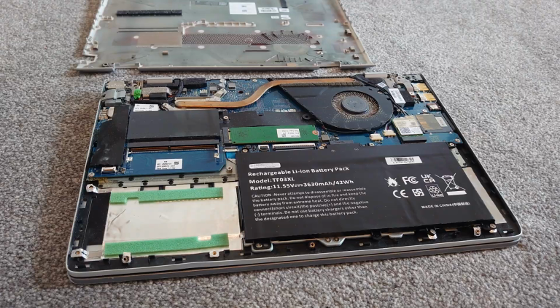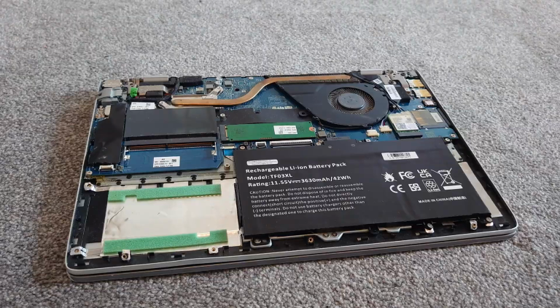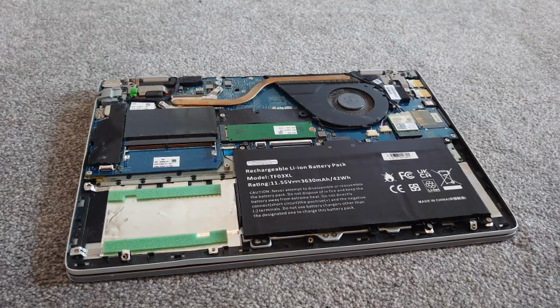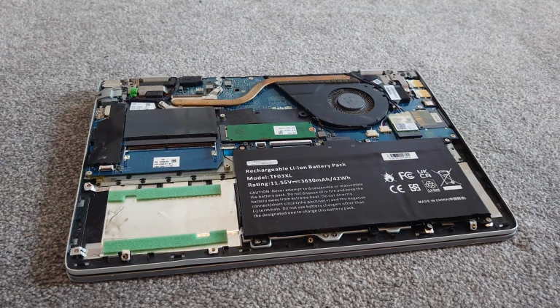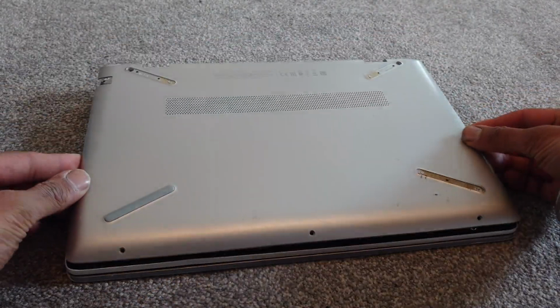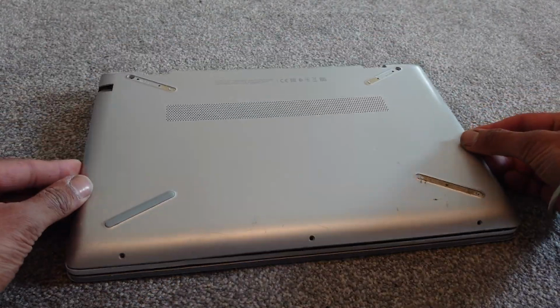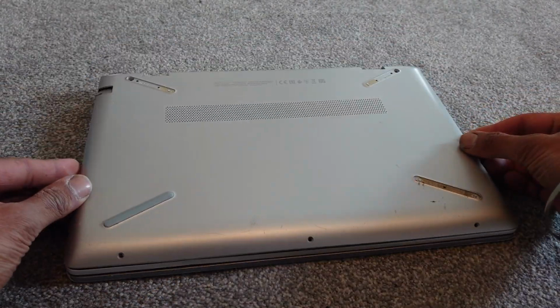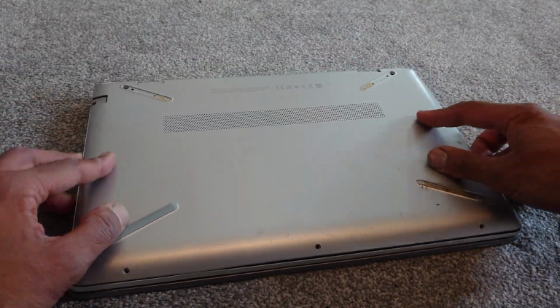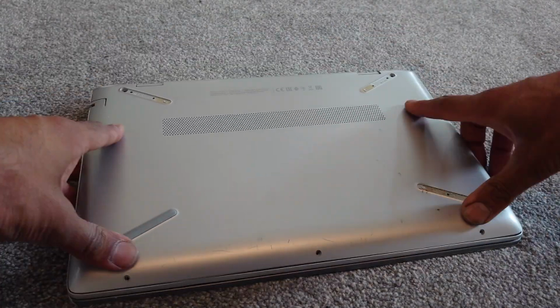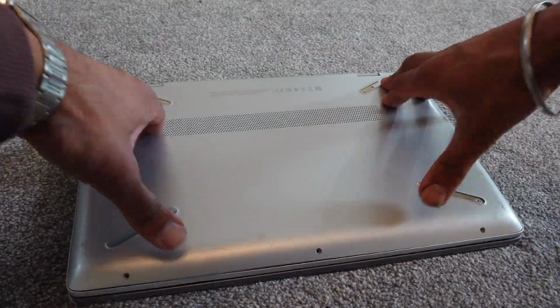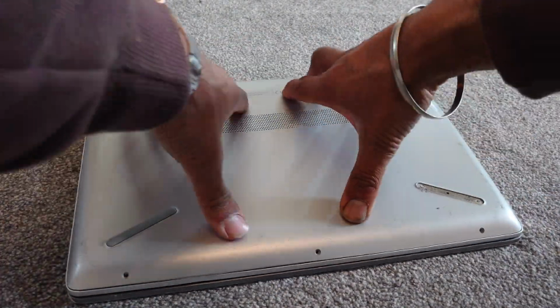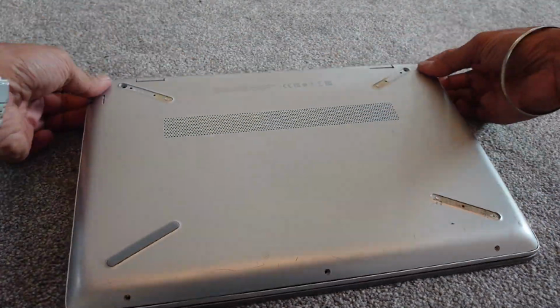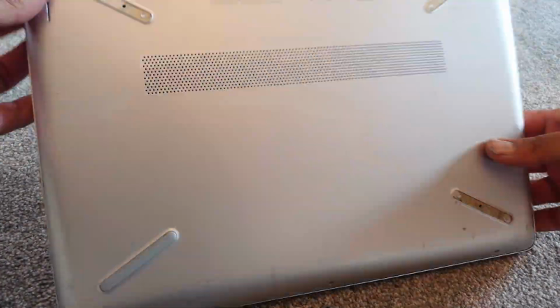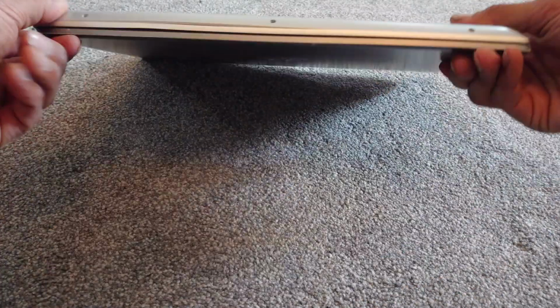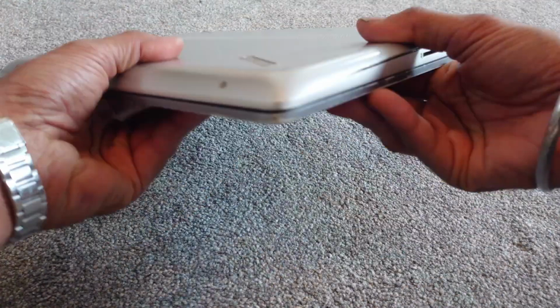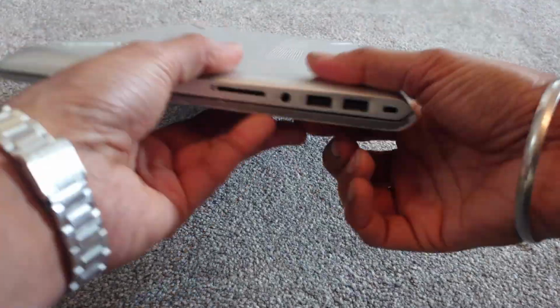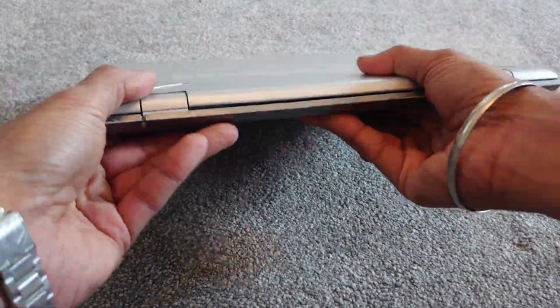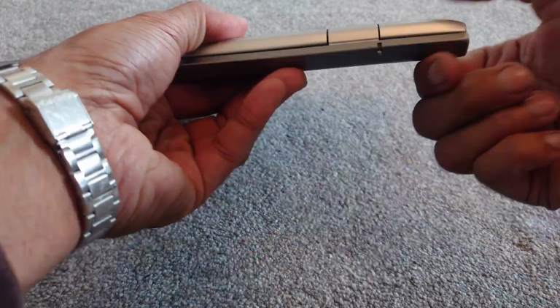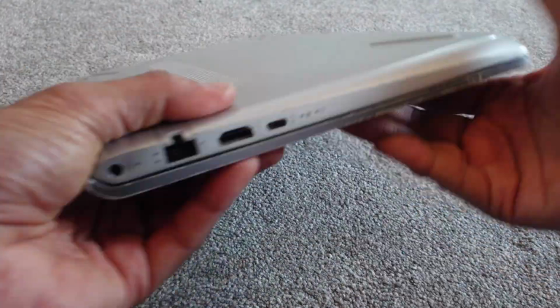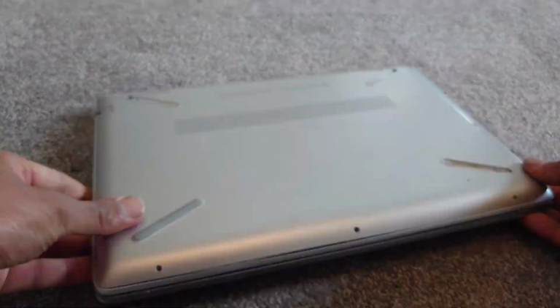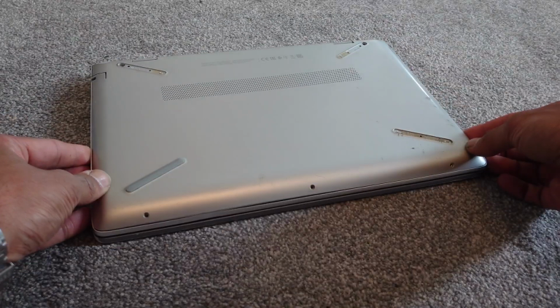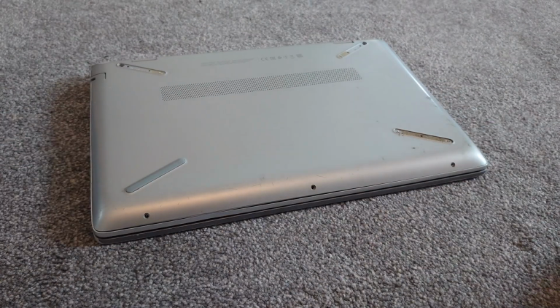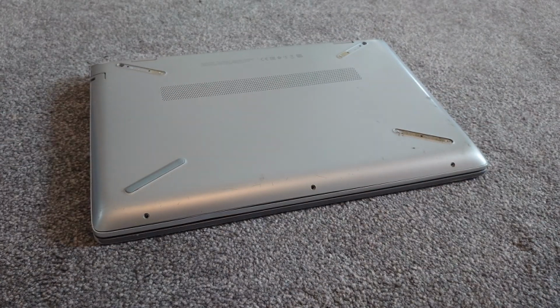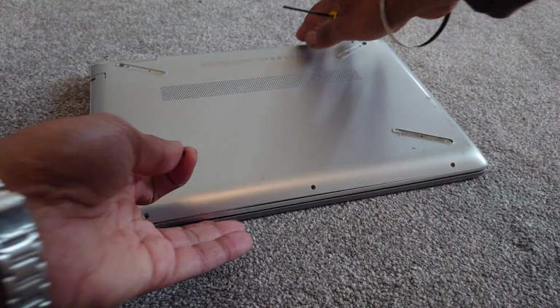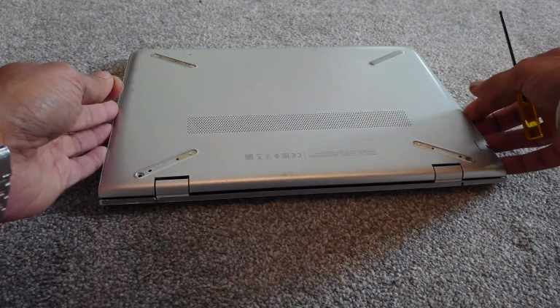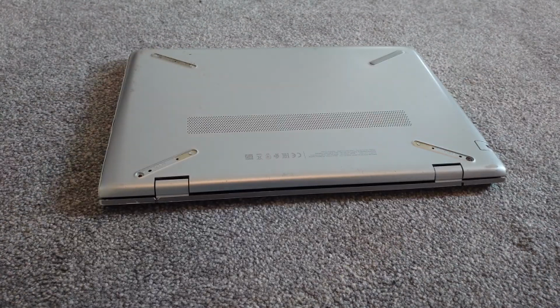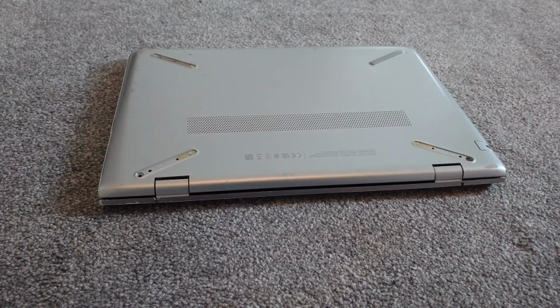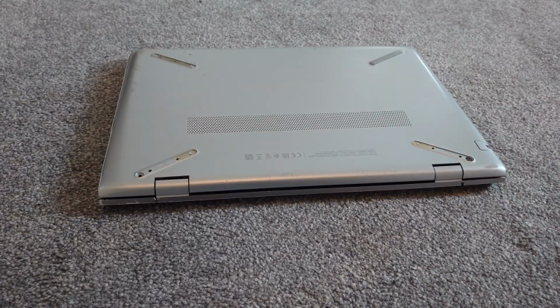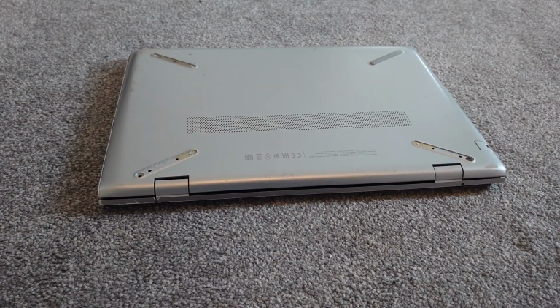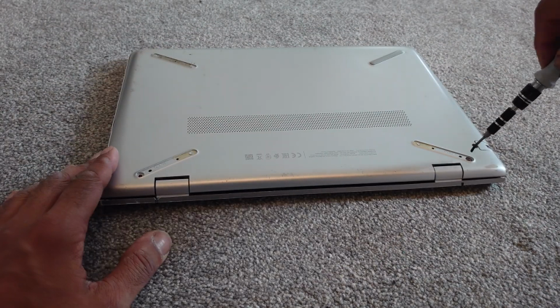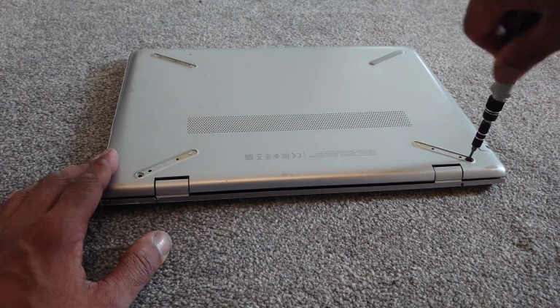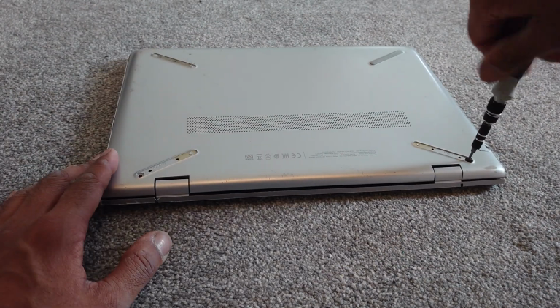Then it's just a case of putting the casing back on — similar sort of thing. Make sure it's all clipped in together first, and then simply replace the screws where they originally came from.